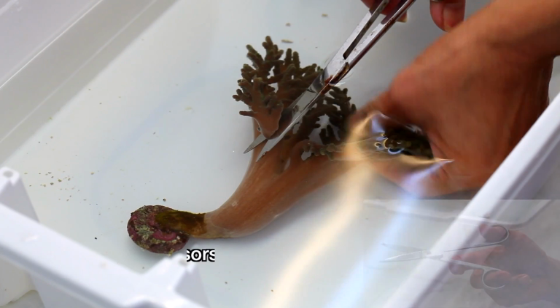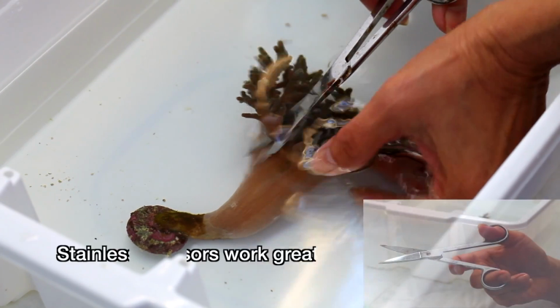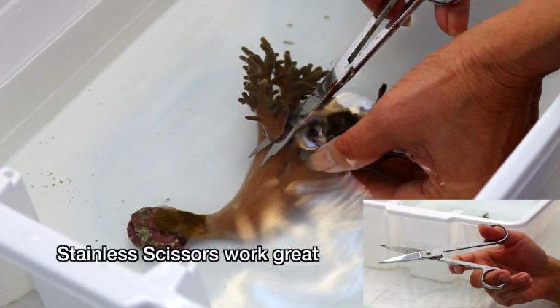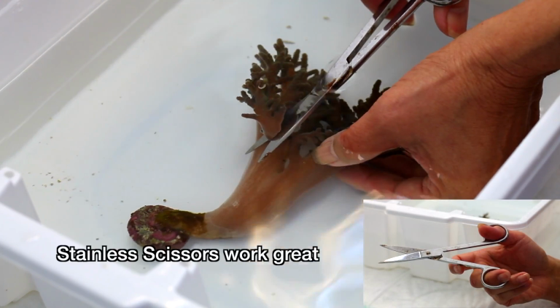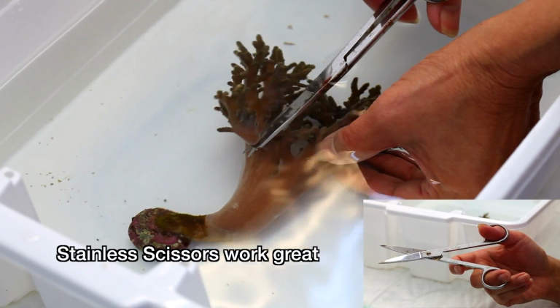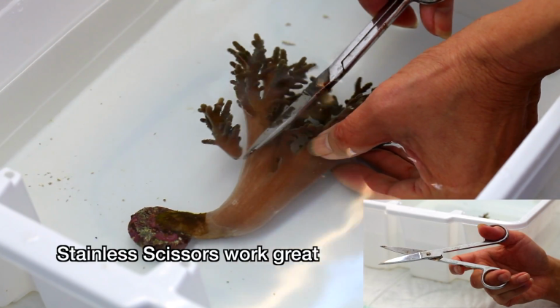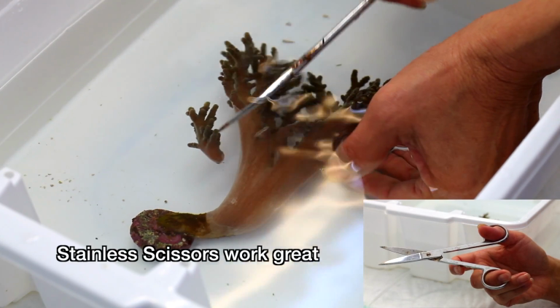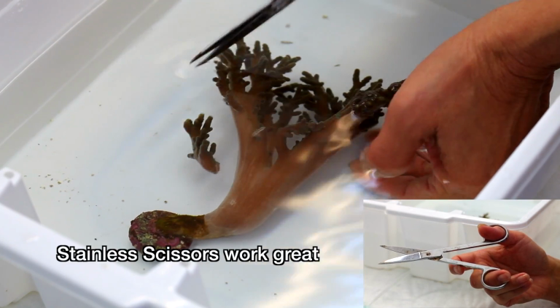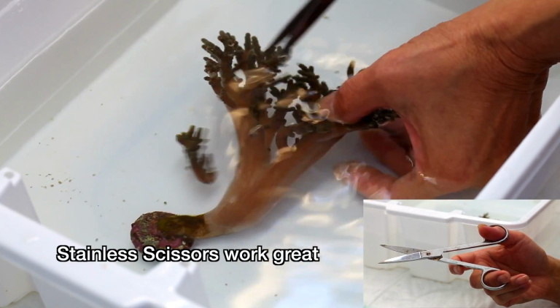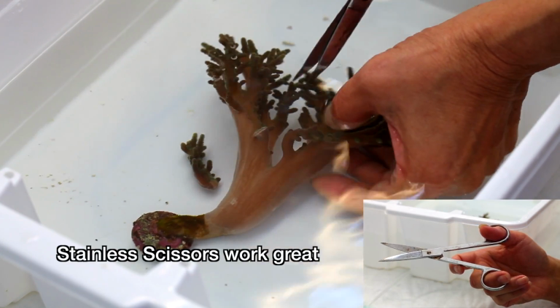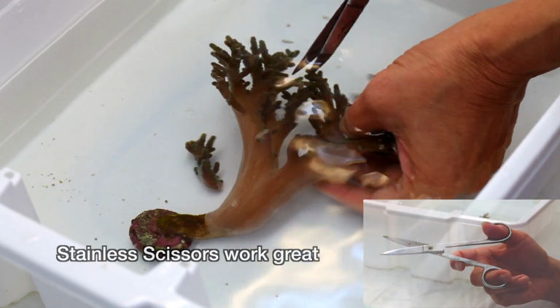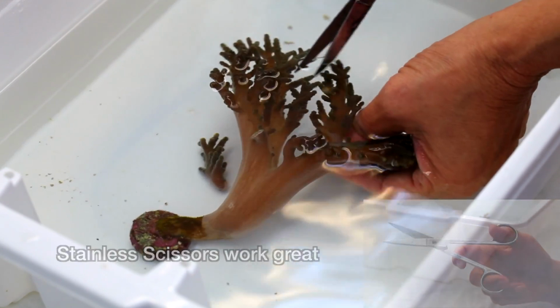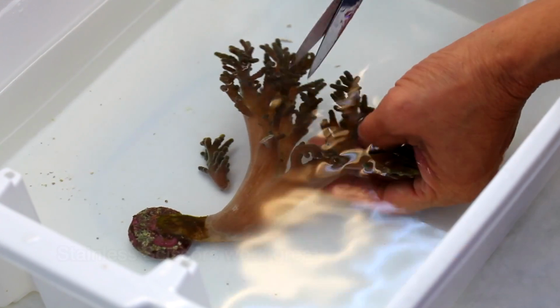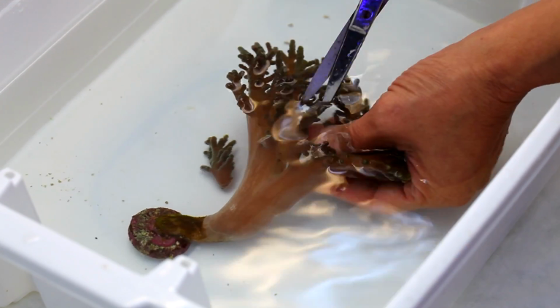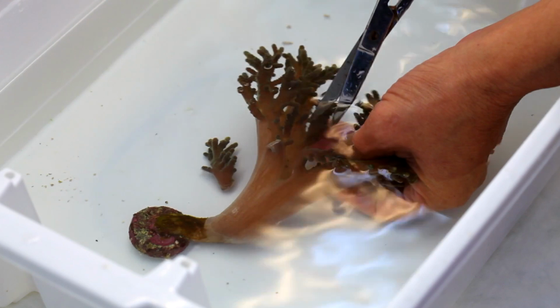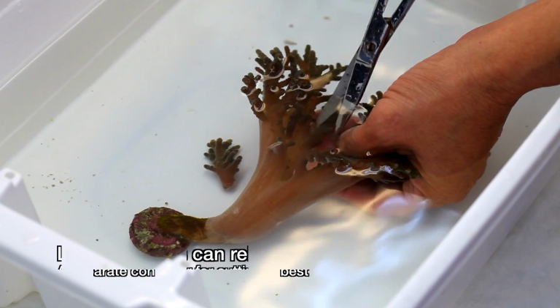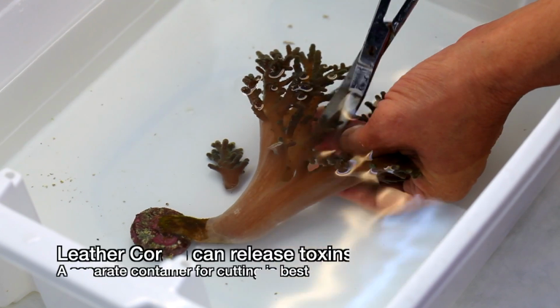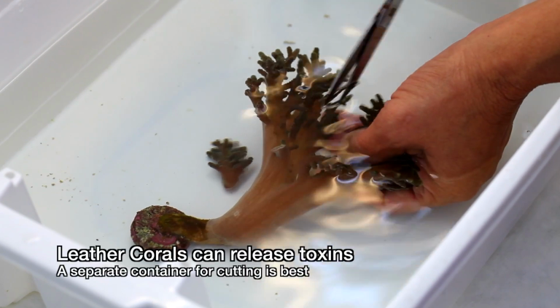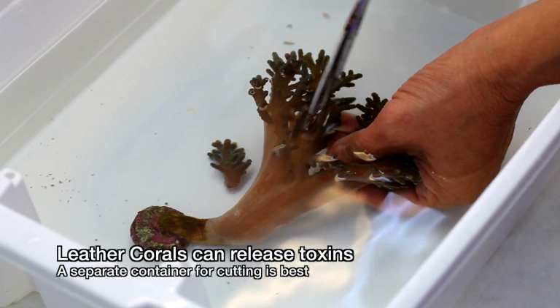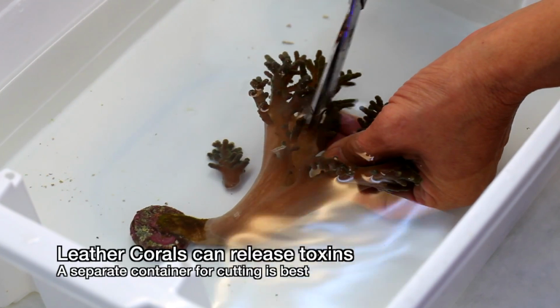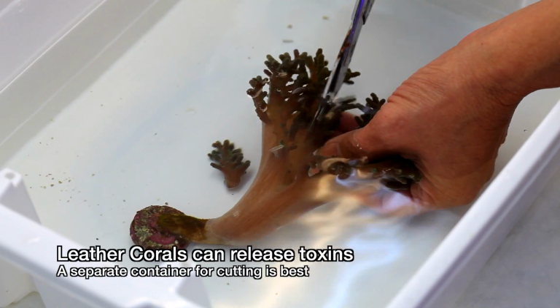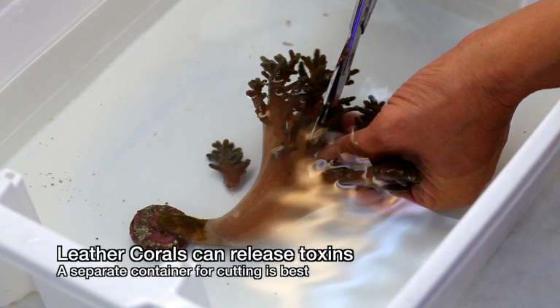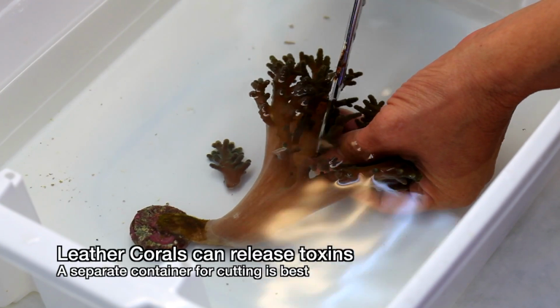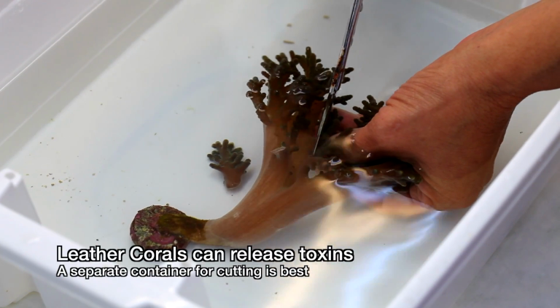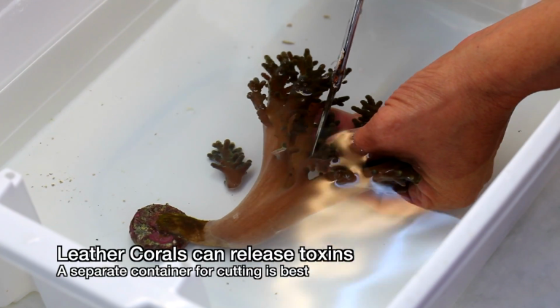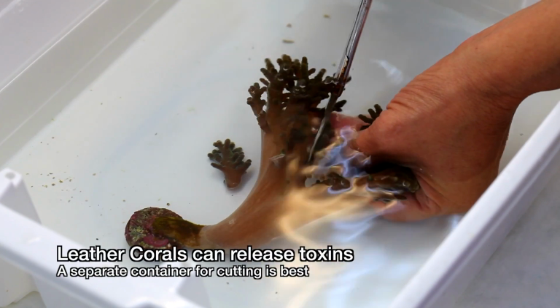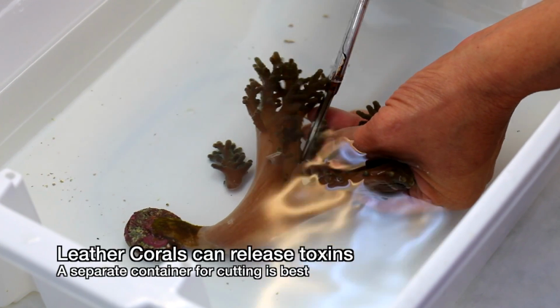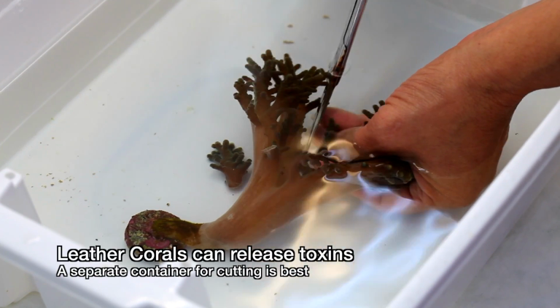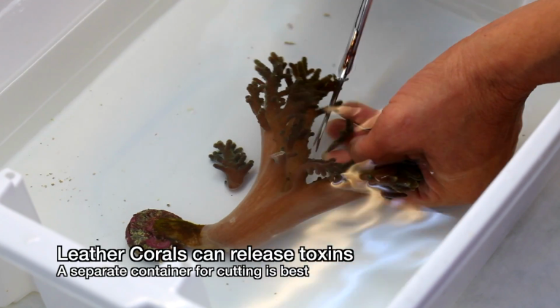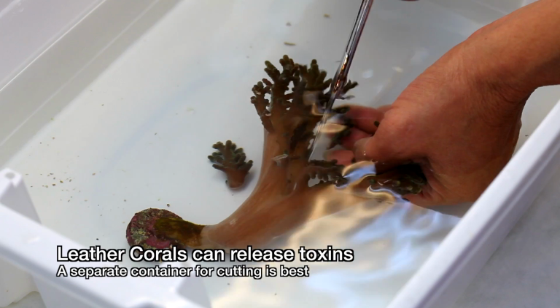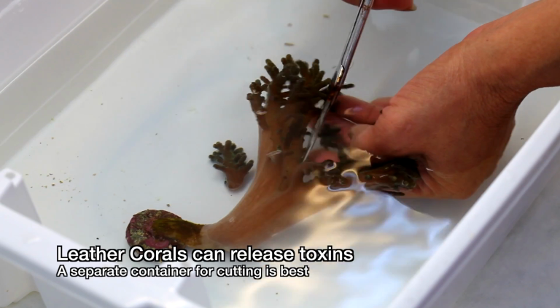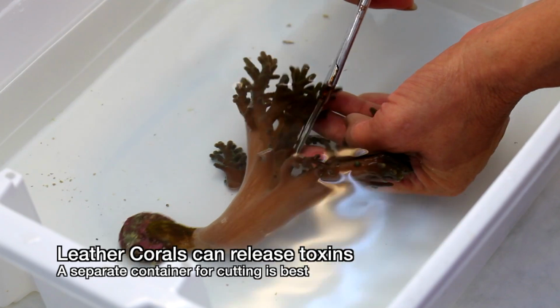When you are ready to cut, trim pieces that are roughly 2 inches. I like to do this in a separate container rather than in the tank because leather corals release all sorts of toxins that can stress out neighboring corals.